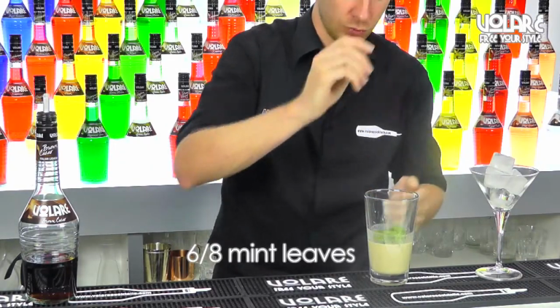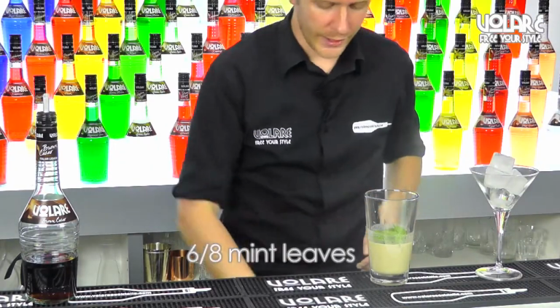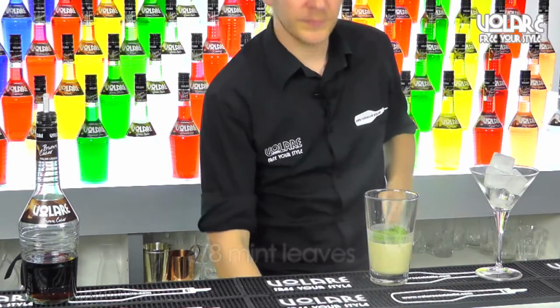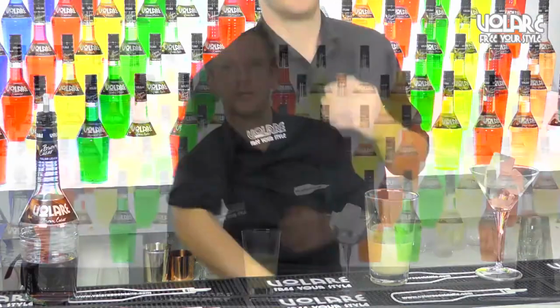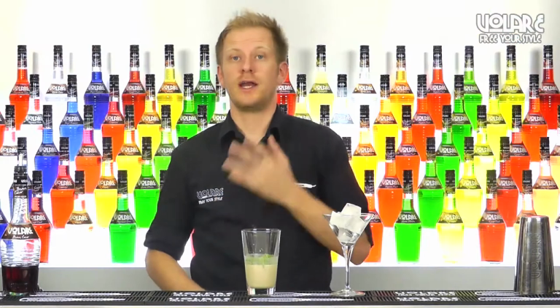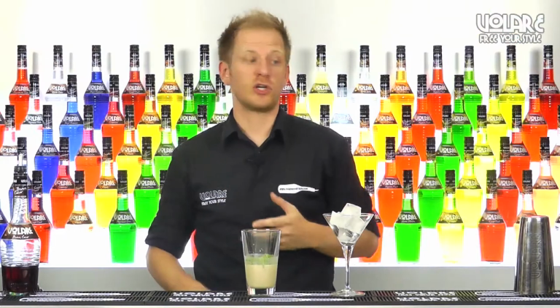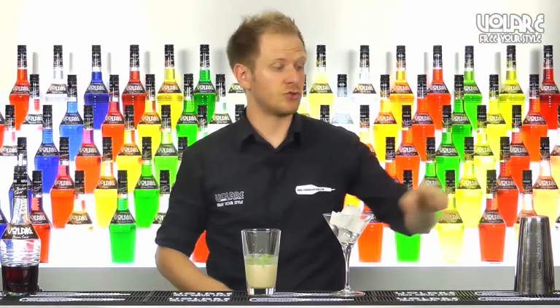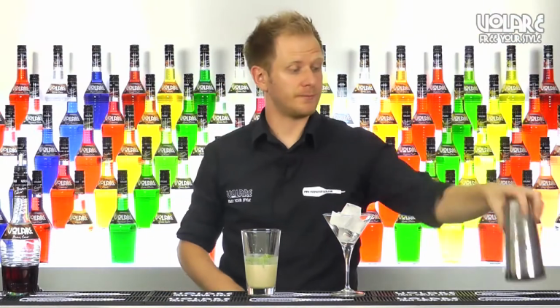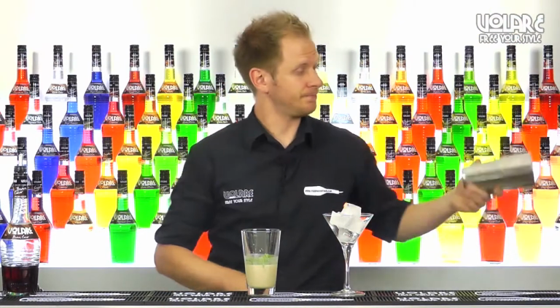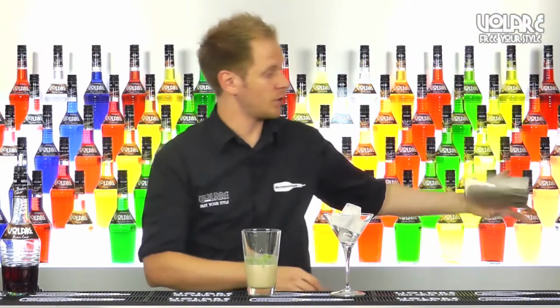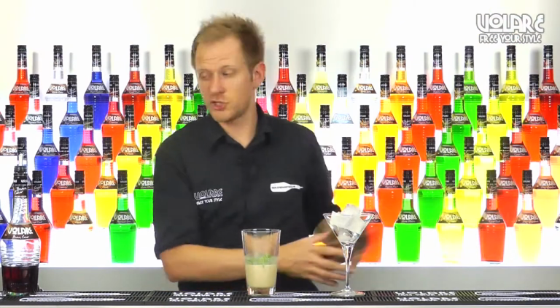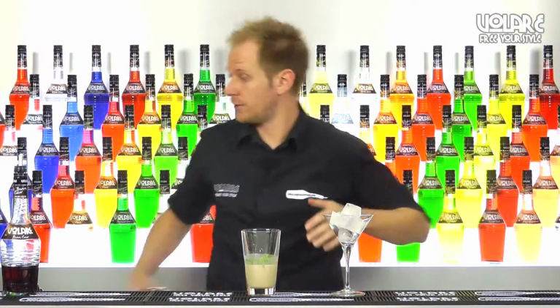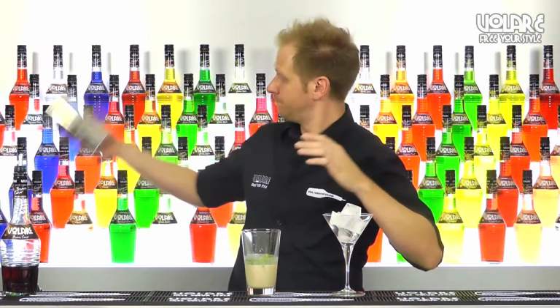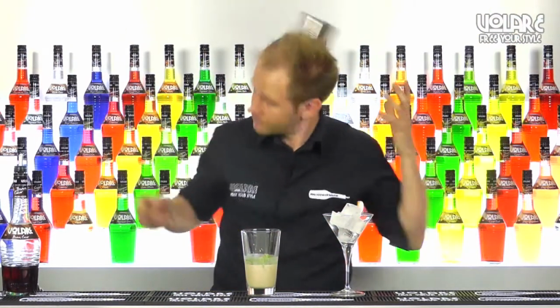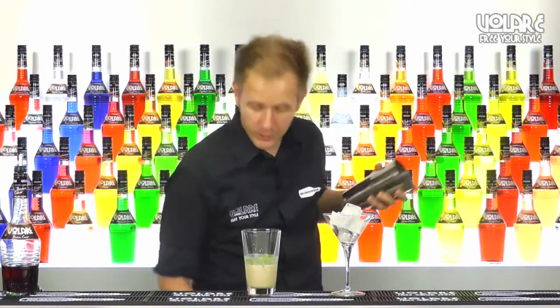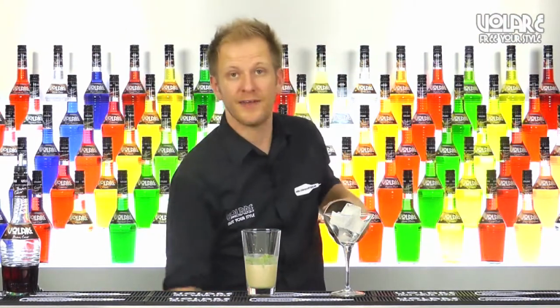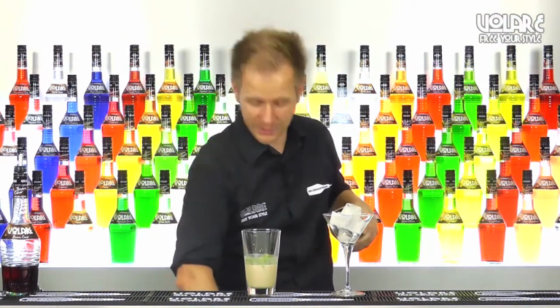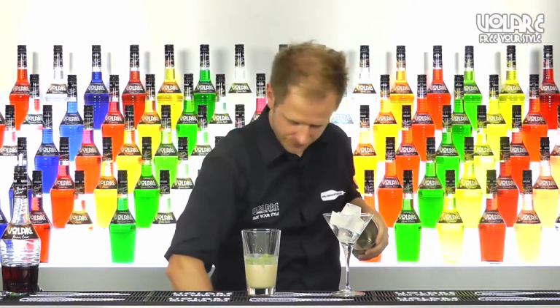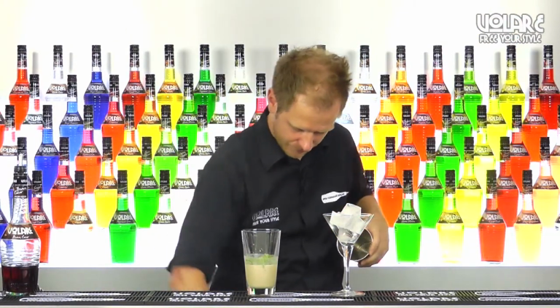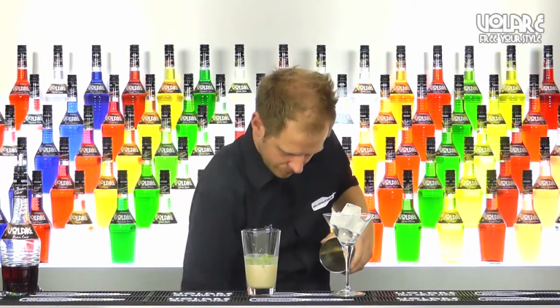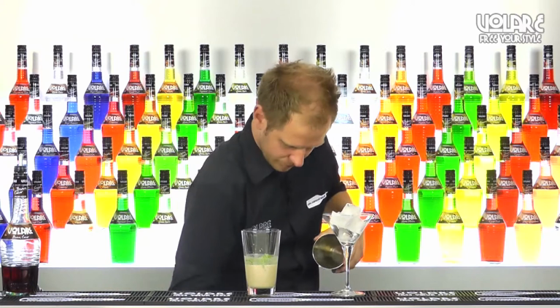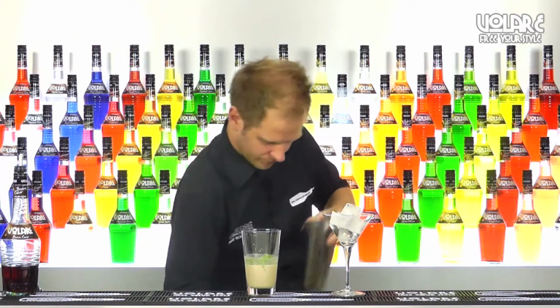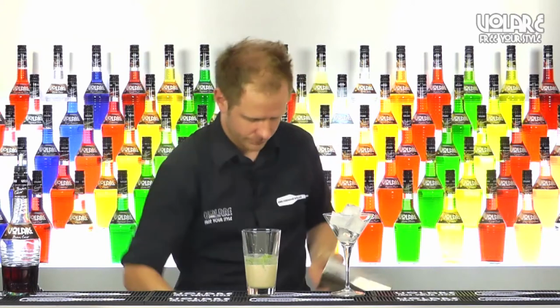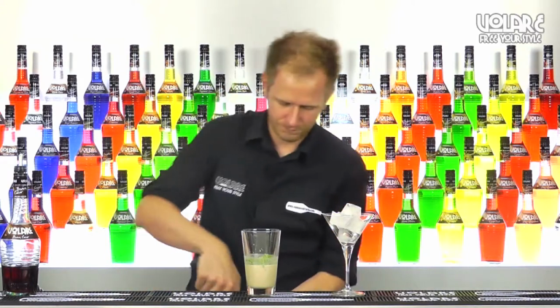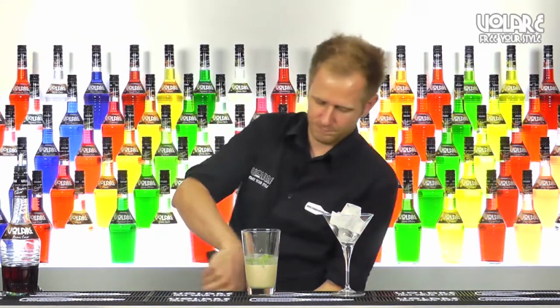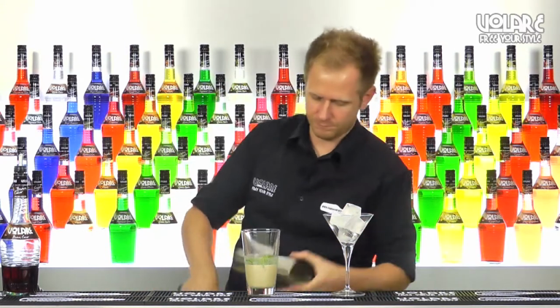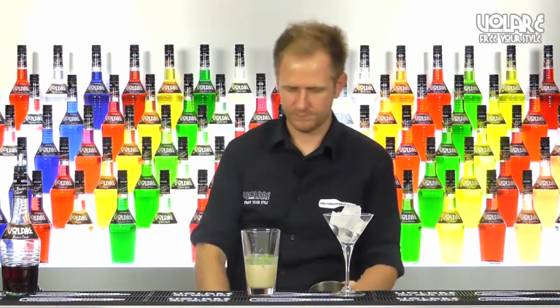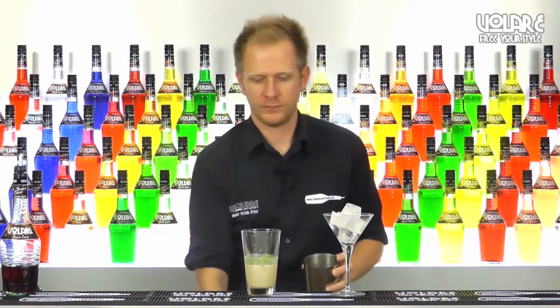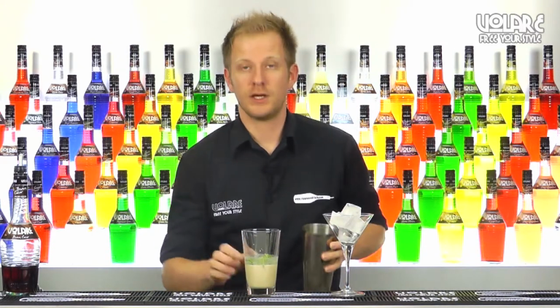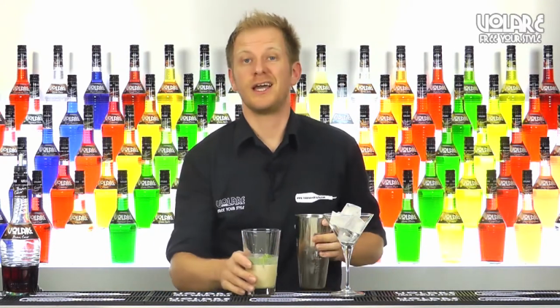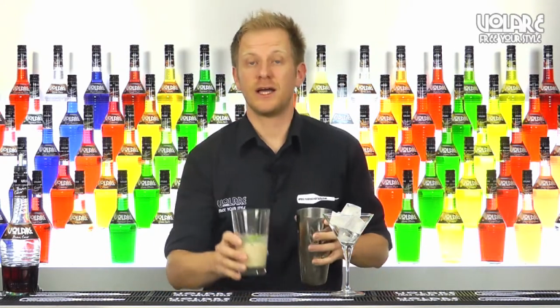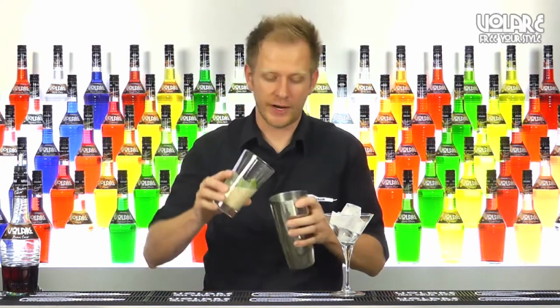Drop it in. Now we're going to shake the drink, so we're going to grab a shaker, add ice, and shake our drink.